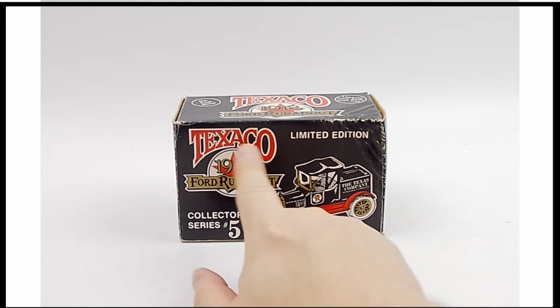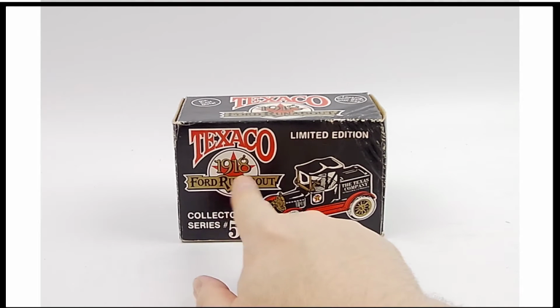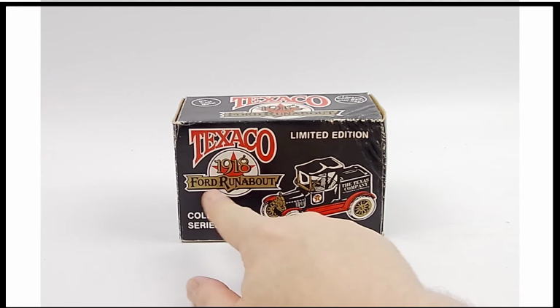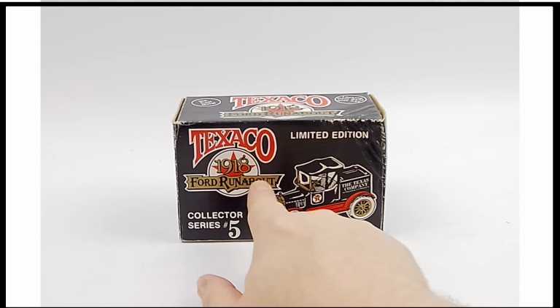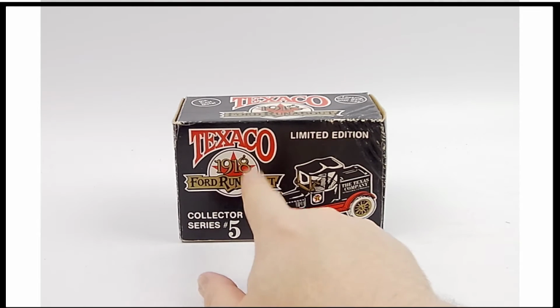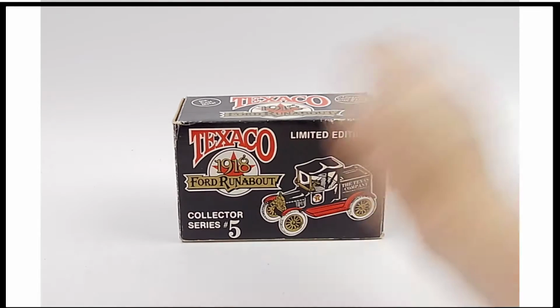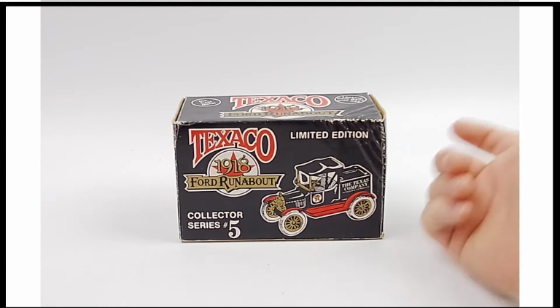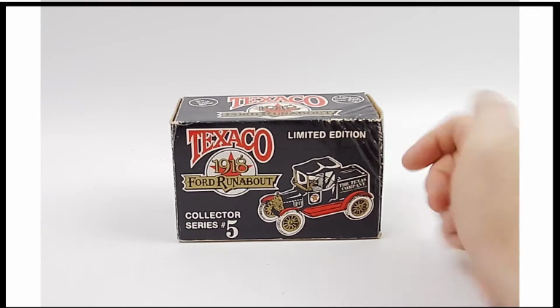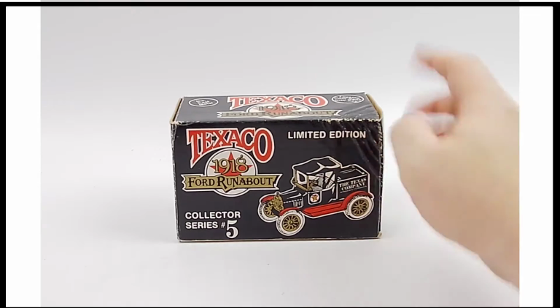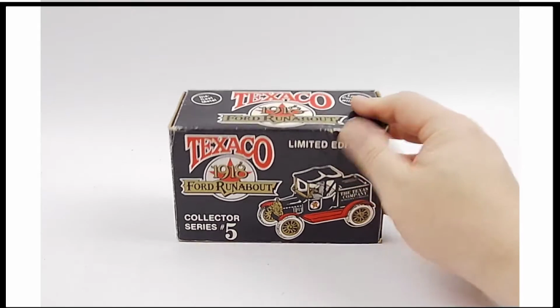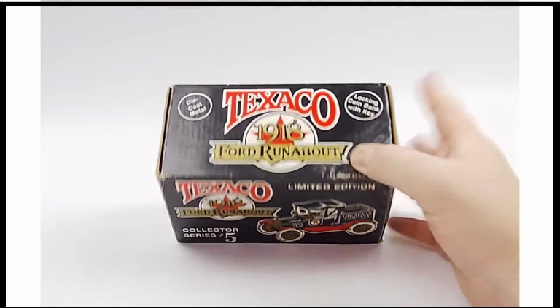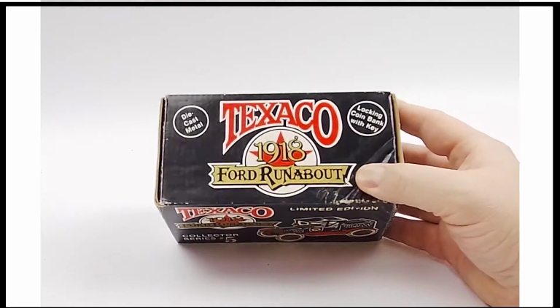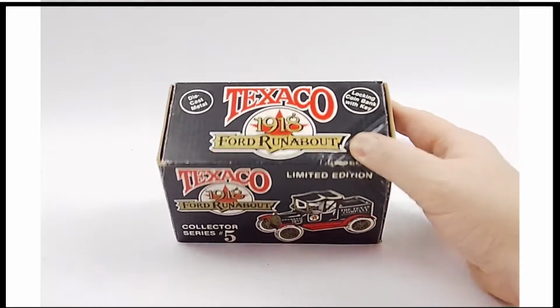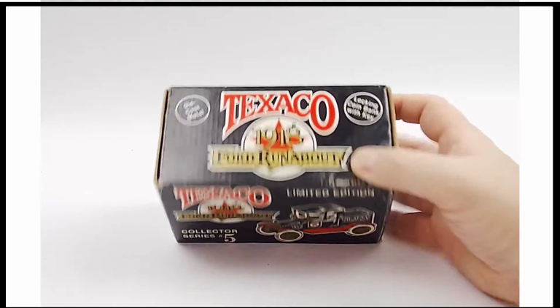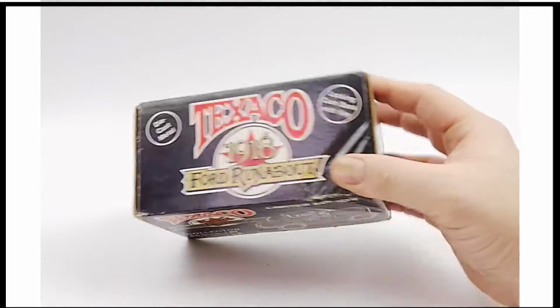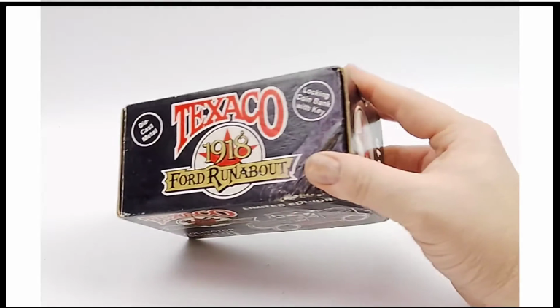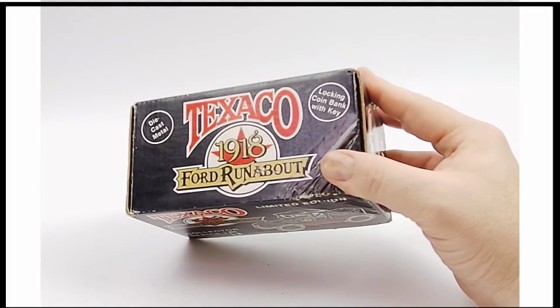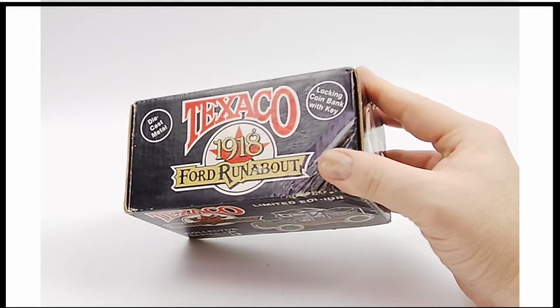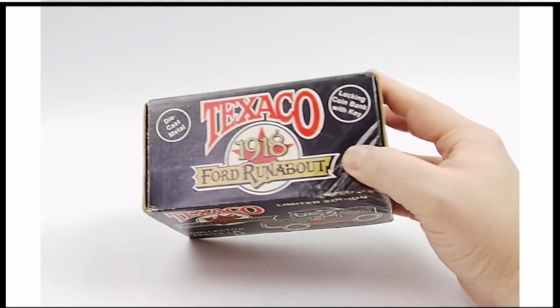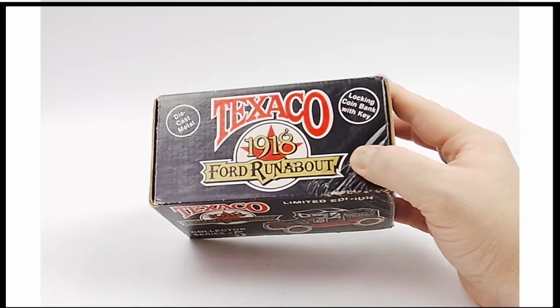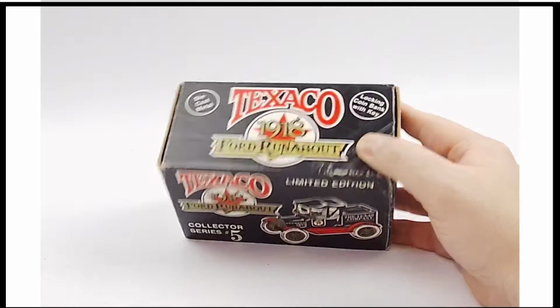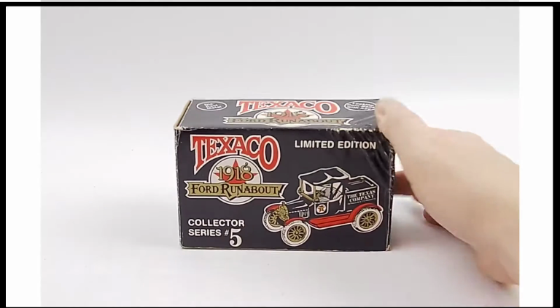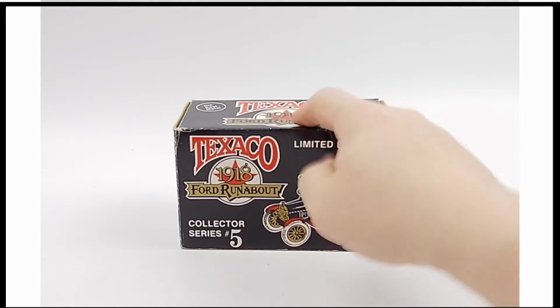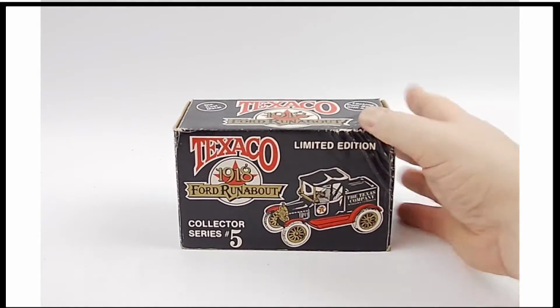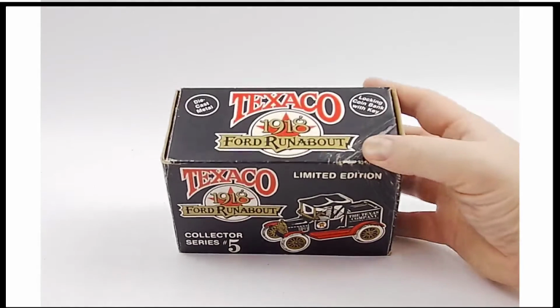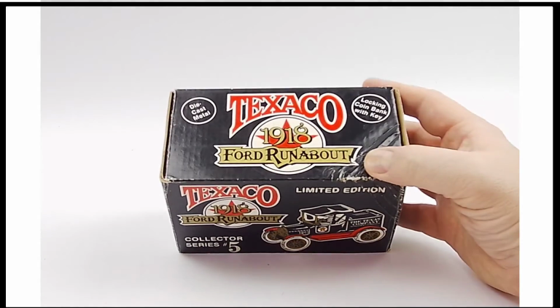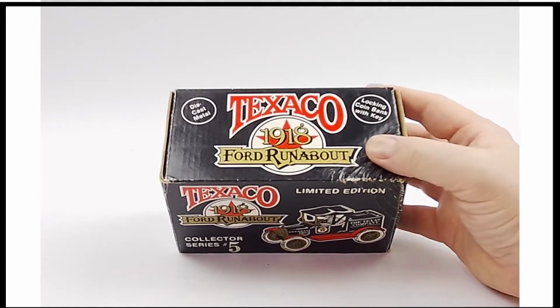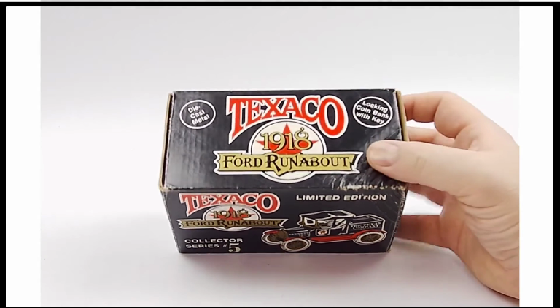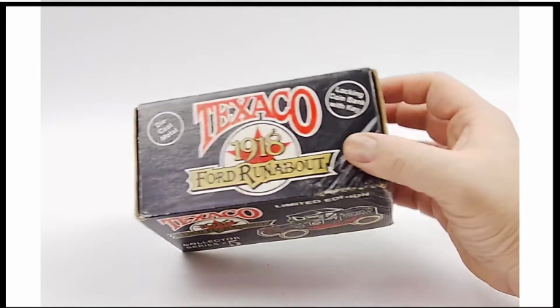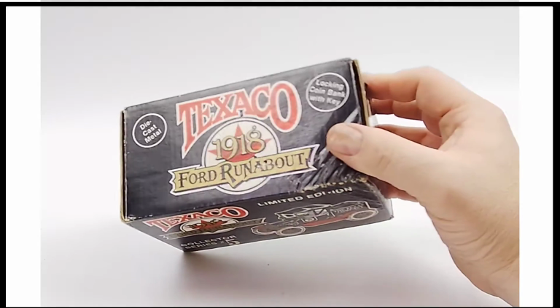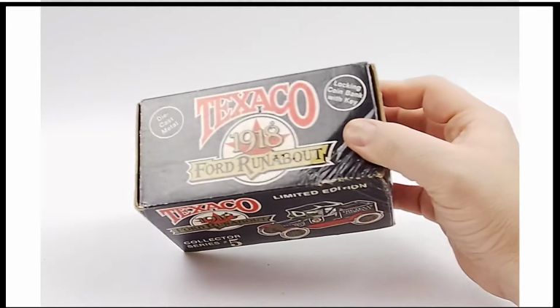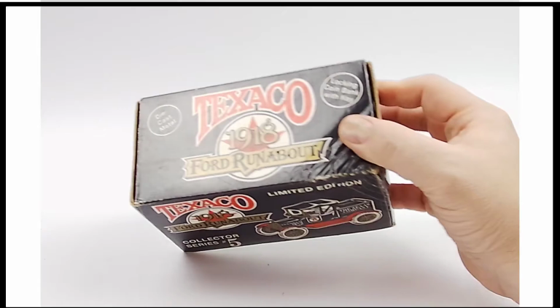This is the Texaco 1918 Ford Runabout. As you can see right there, it is limited edition and it is a bank — just like the money banks, the still banks like this, that they gave out back in the day to the kids to get them to come in.